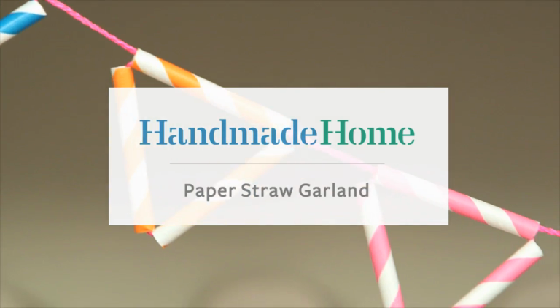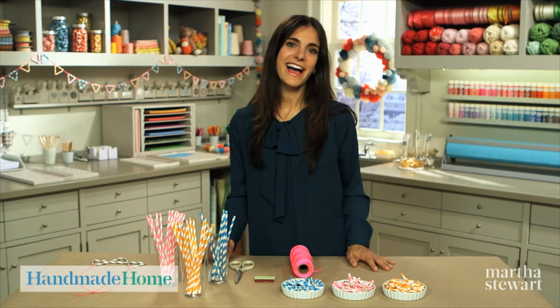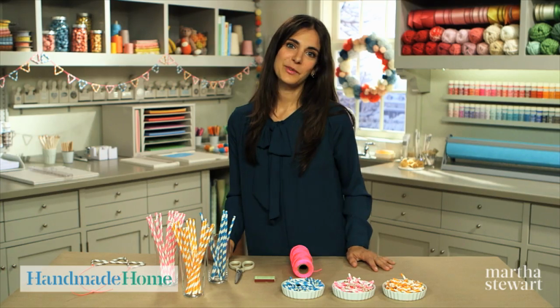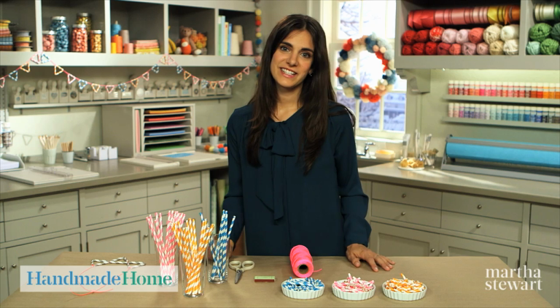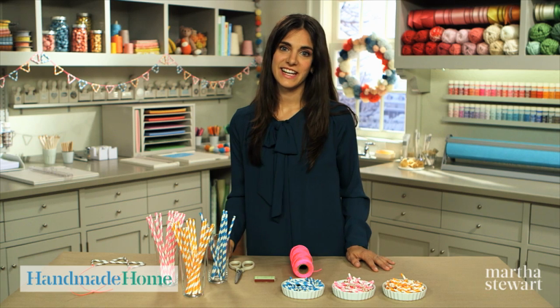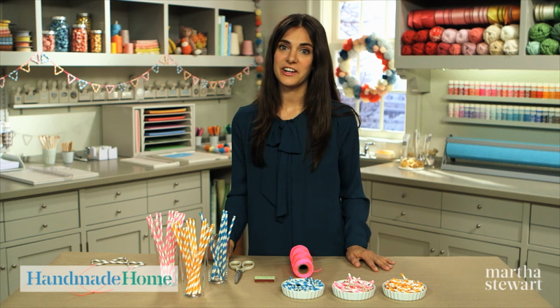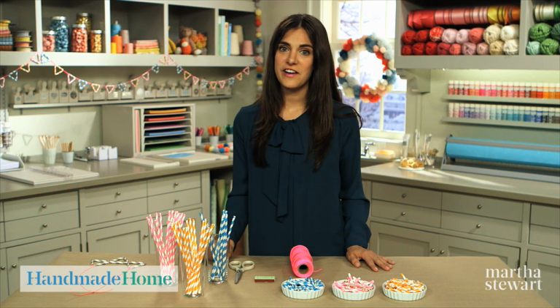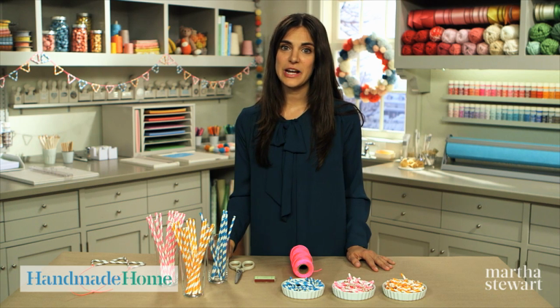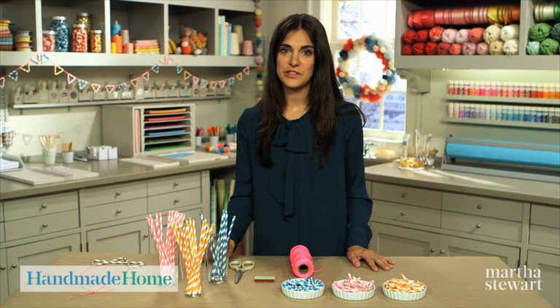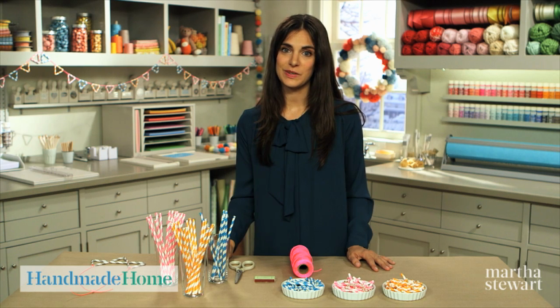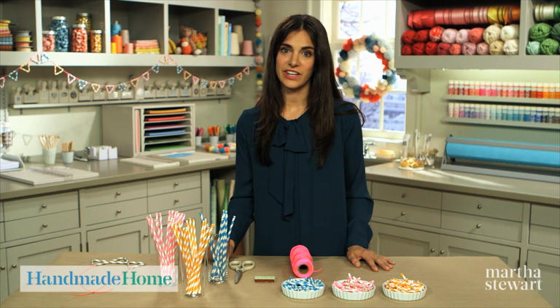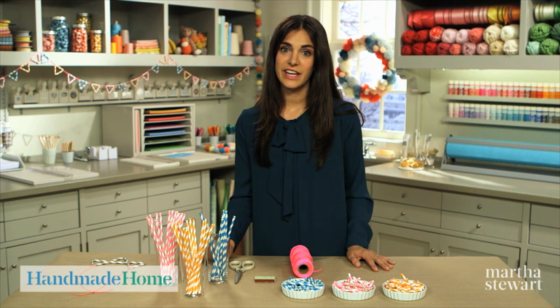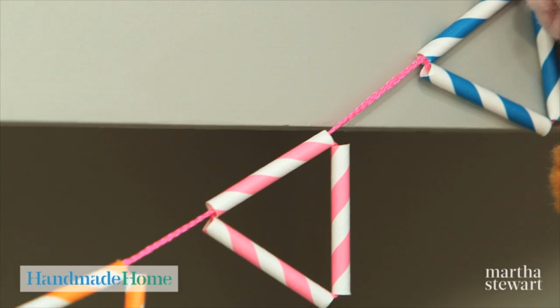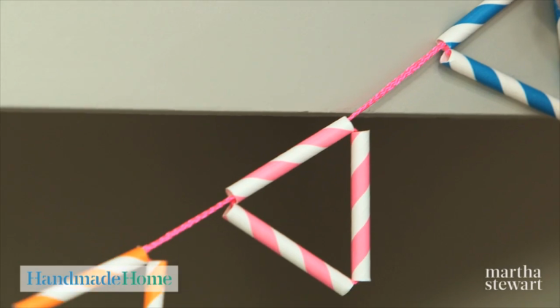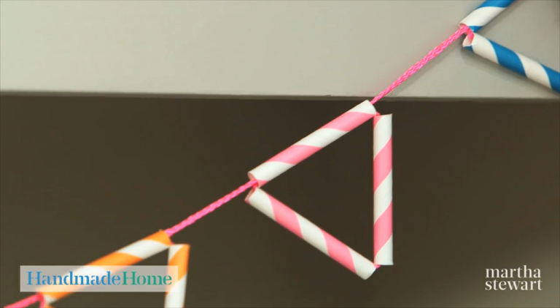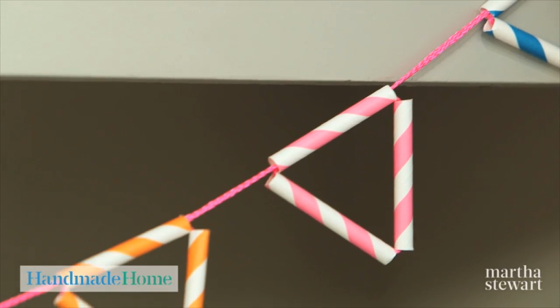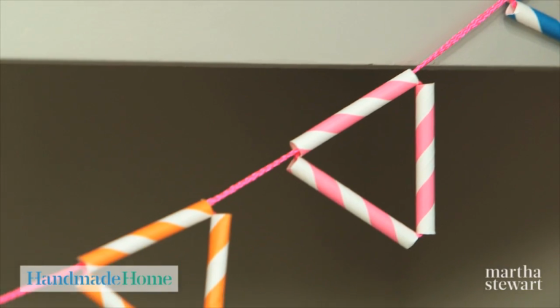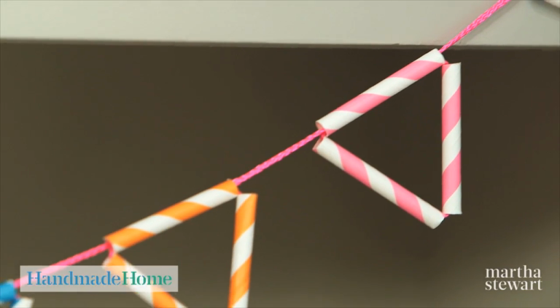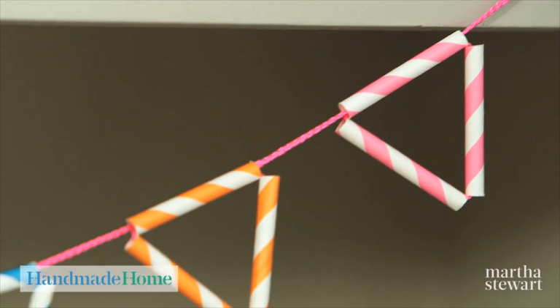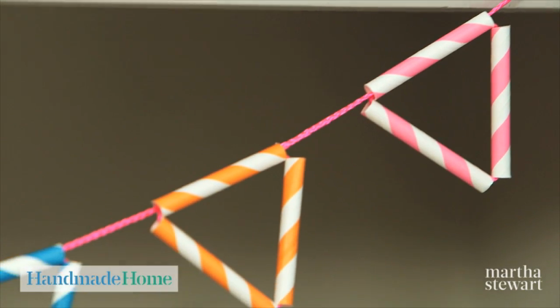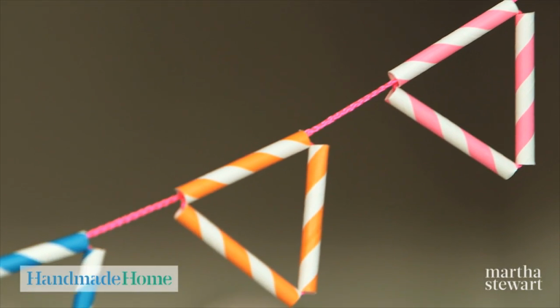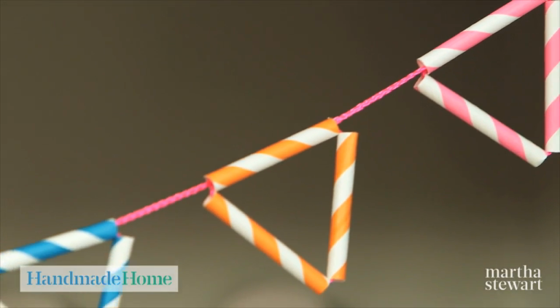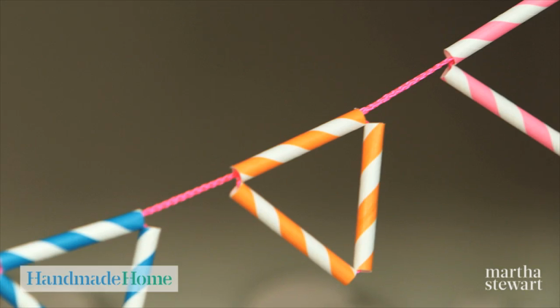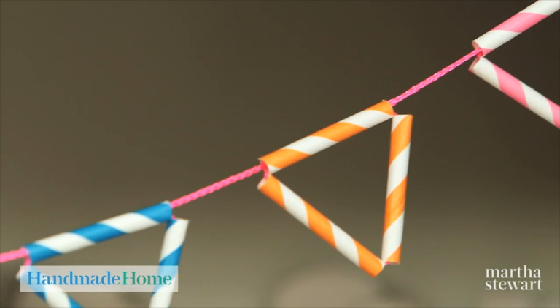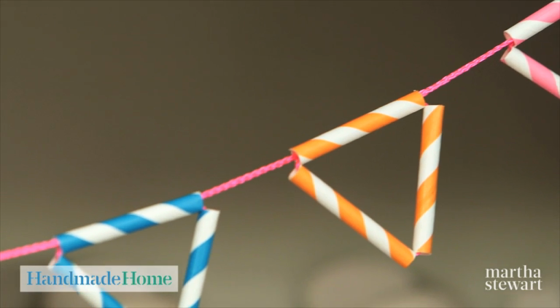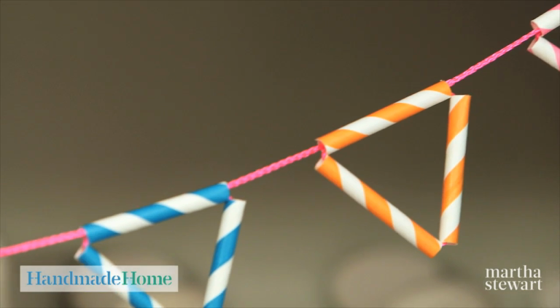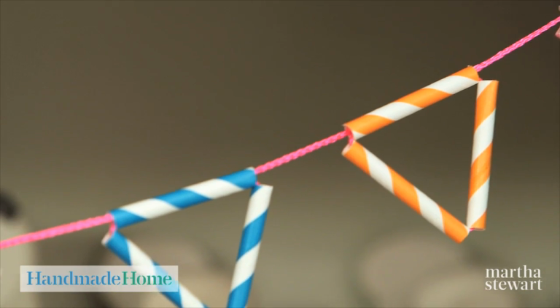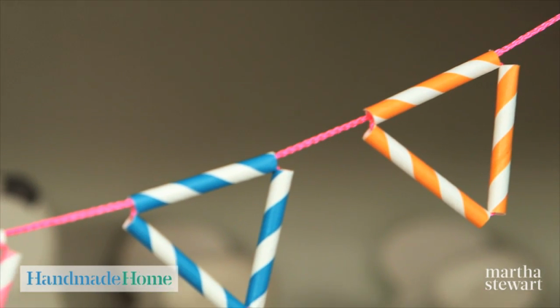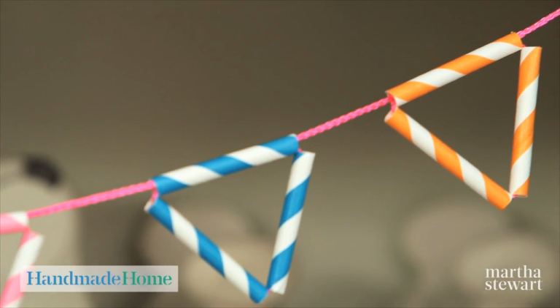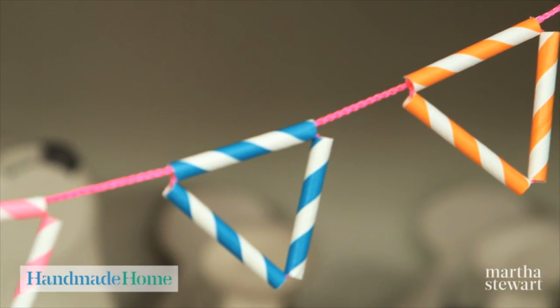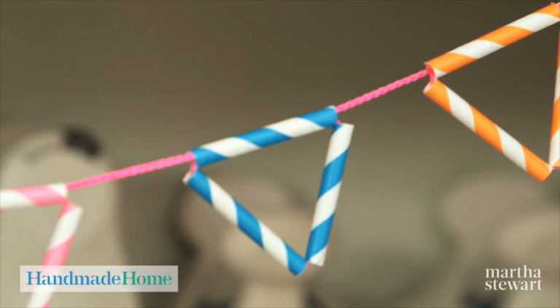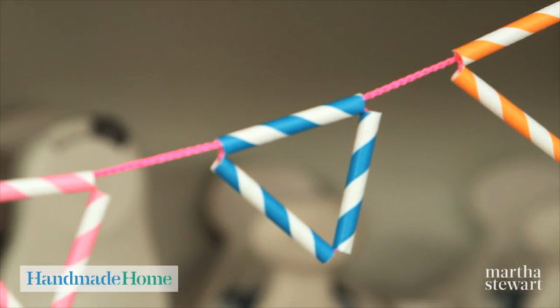Hi, I'm Kristen St. Clair, Crafter at Martha Stewart Living. You can make this simple, playful garland with your children at home with materials you might already have in your house.